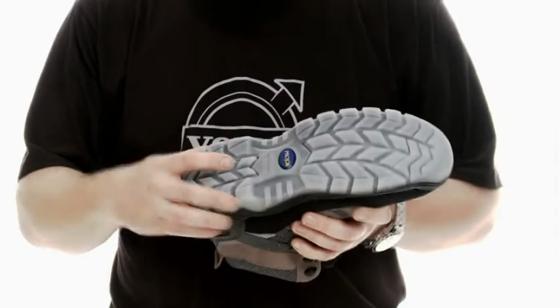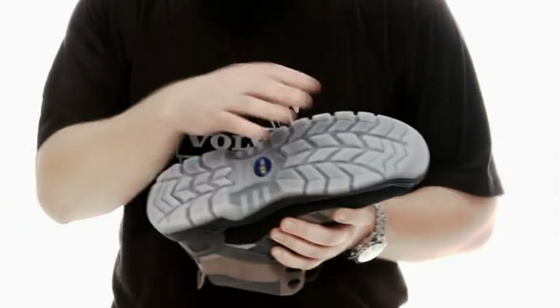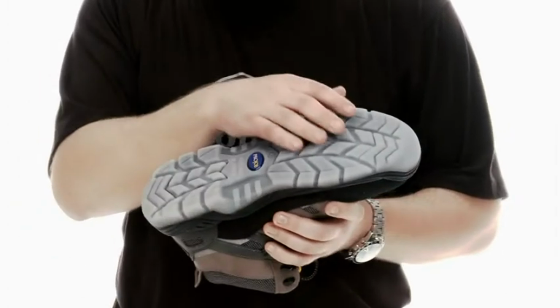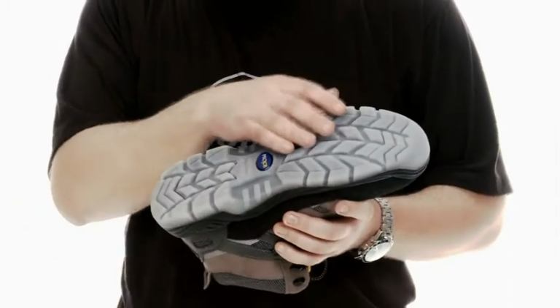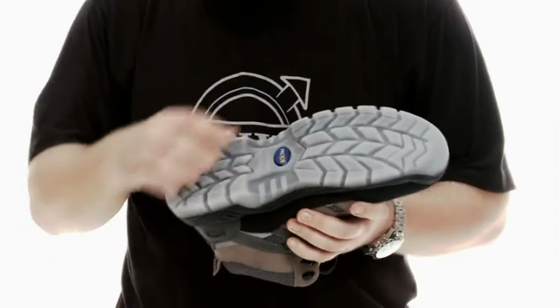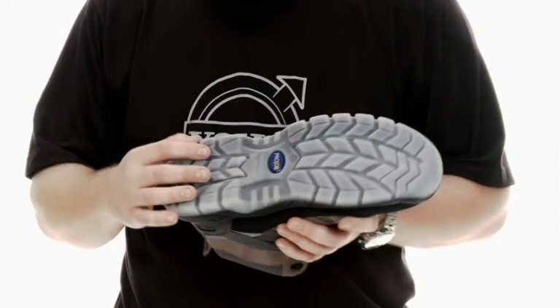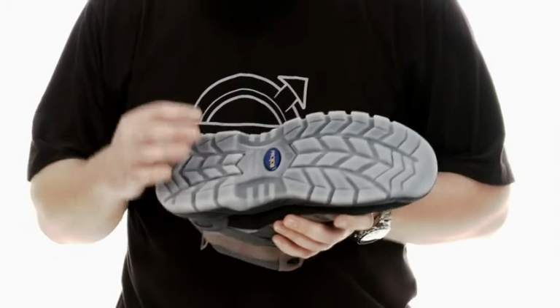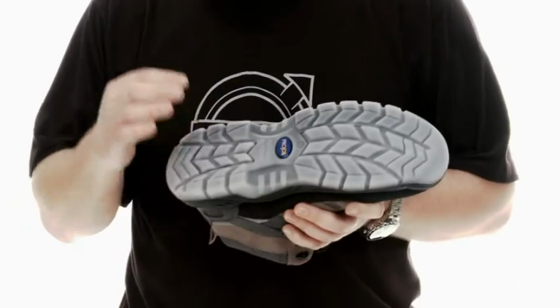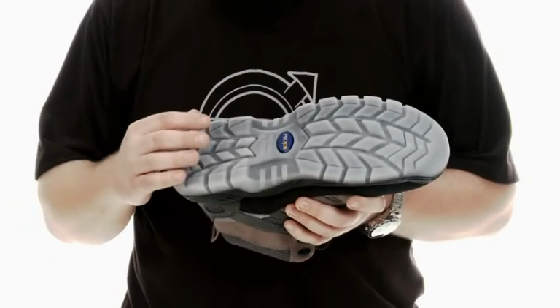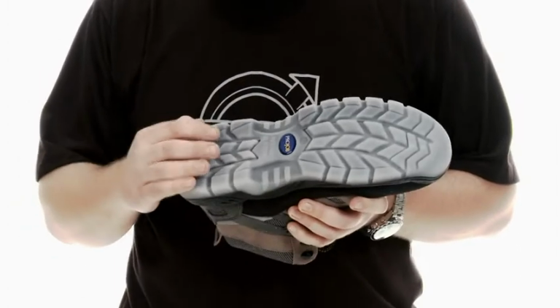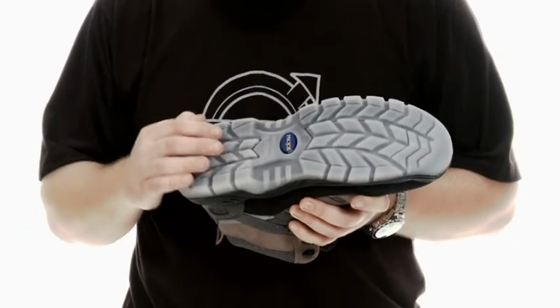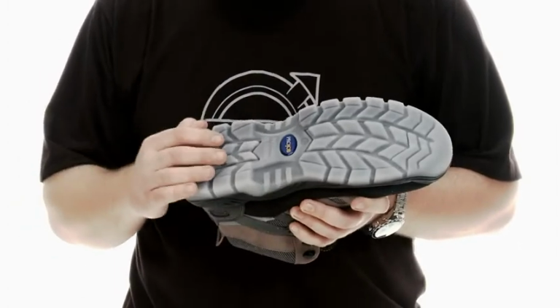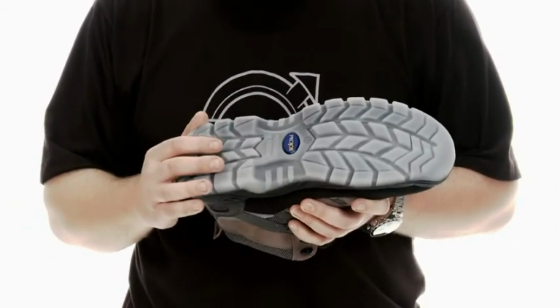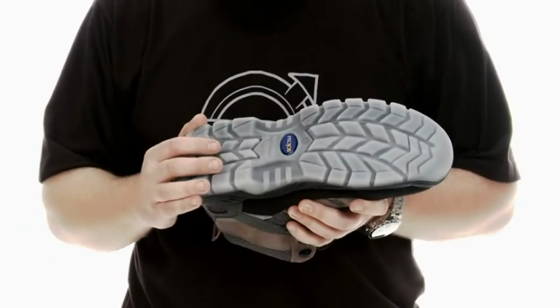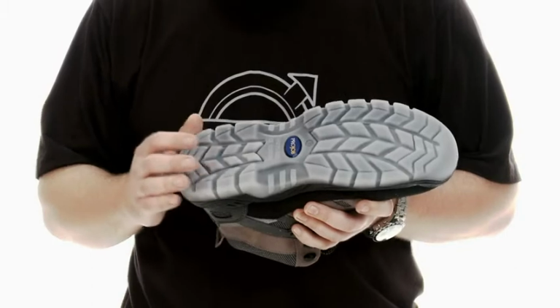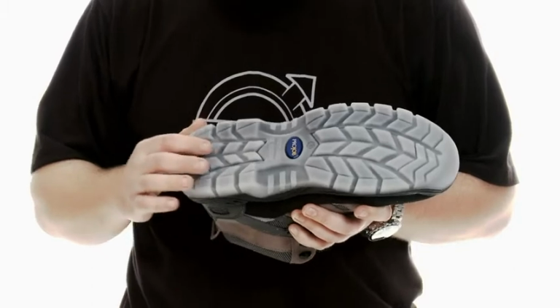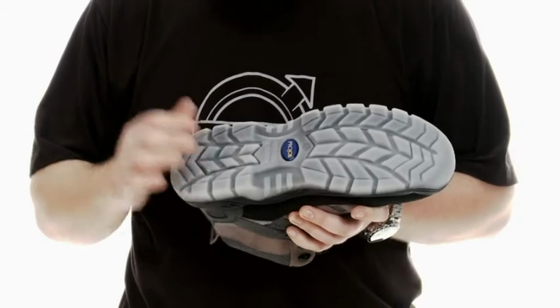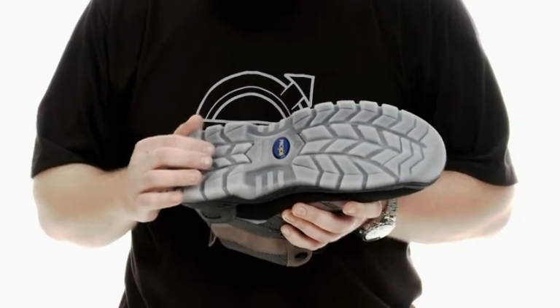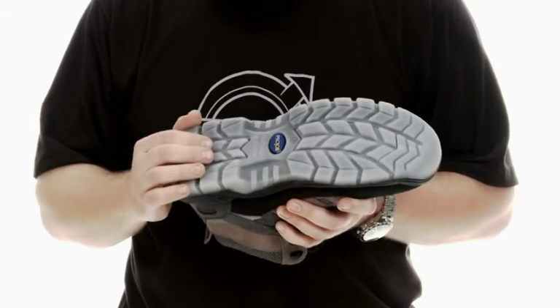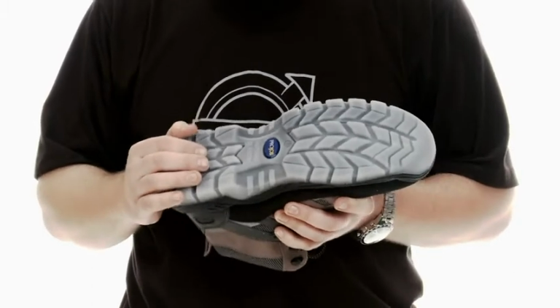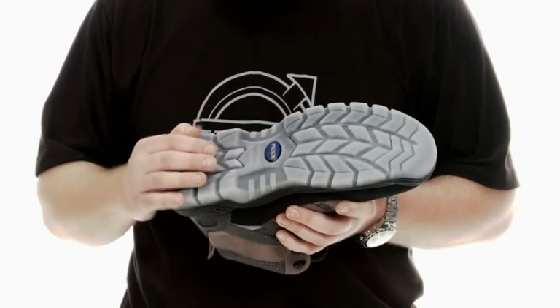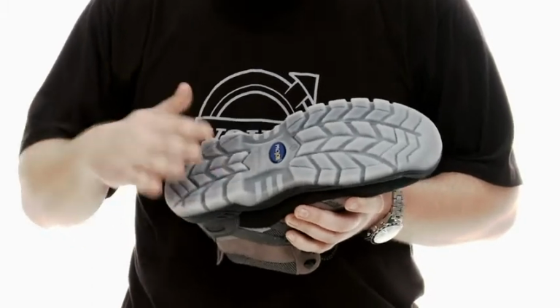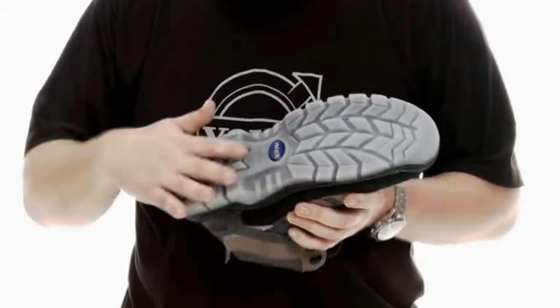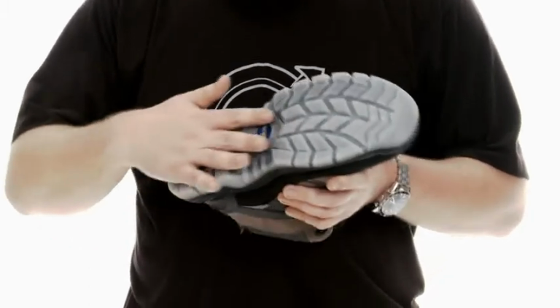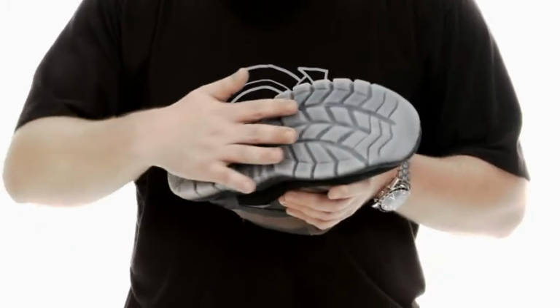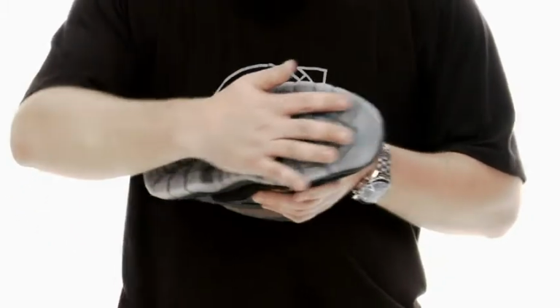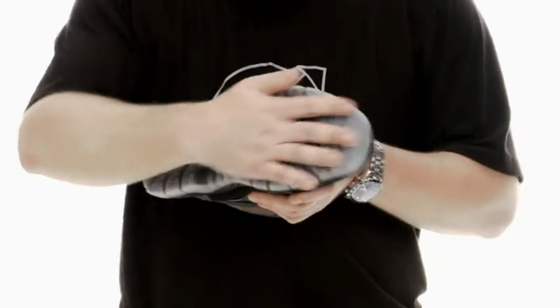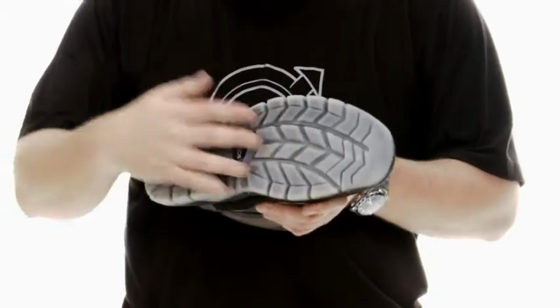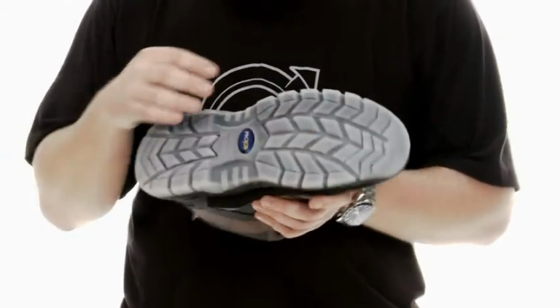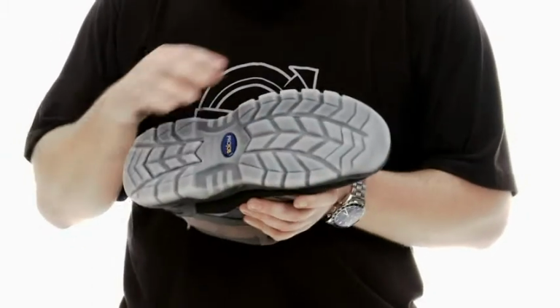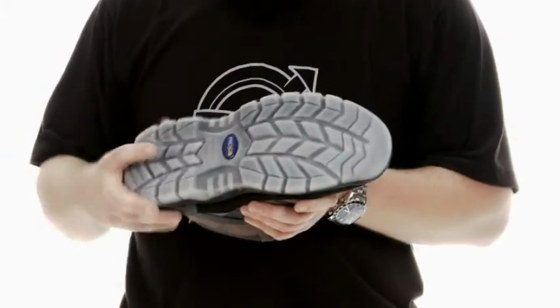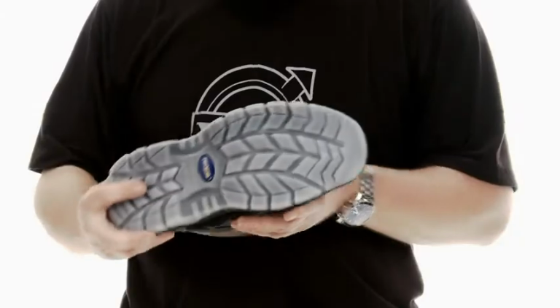The TPU material is very durable and long-lasting. It also has shock absorption and is anti-slip. It's also anti-static.